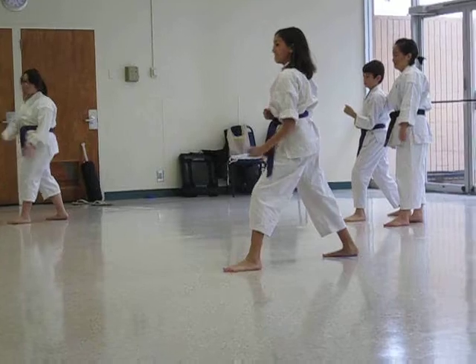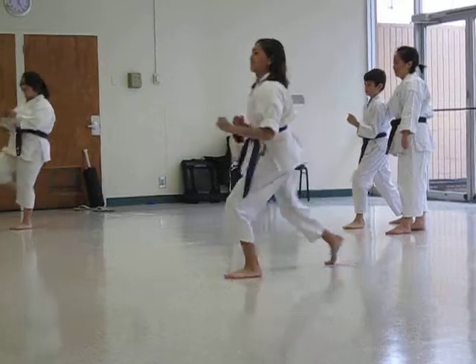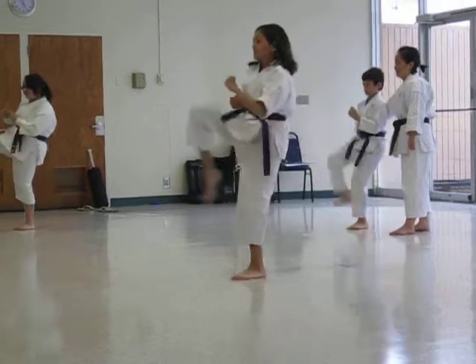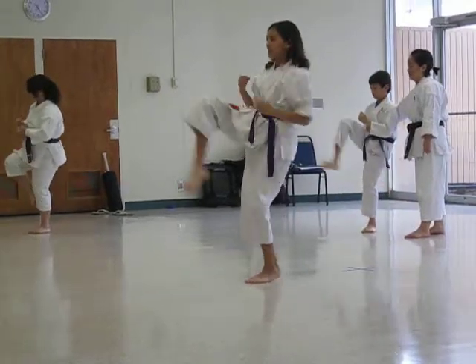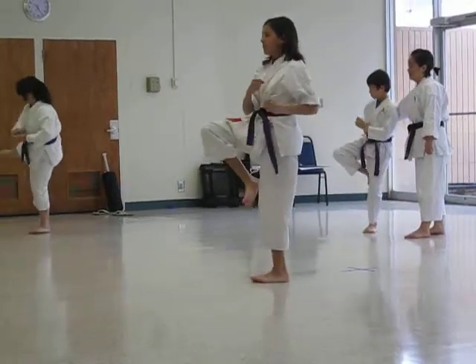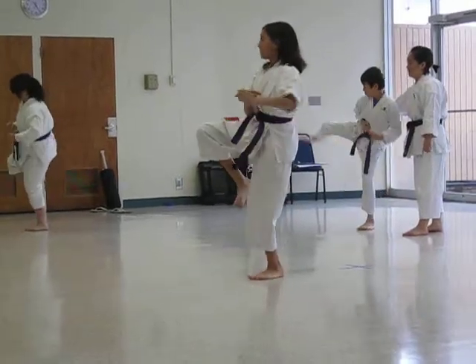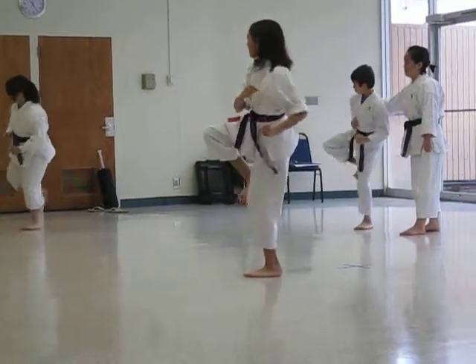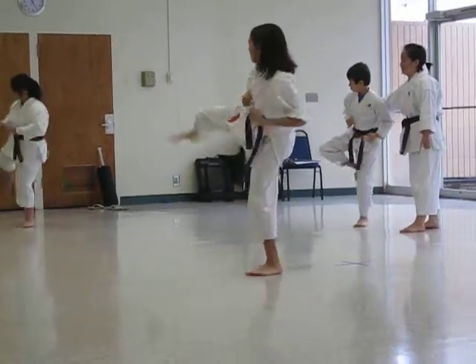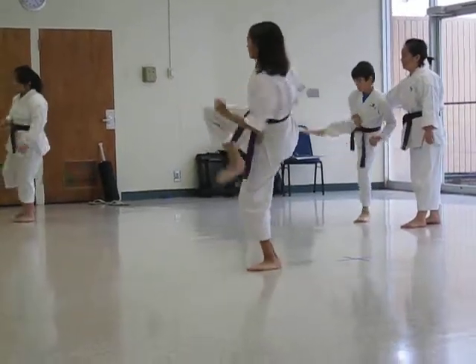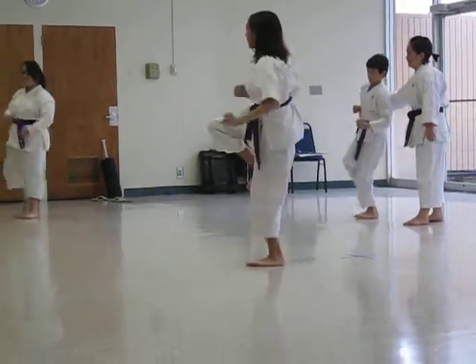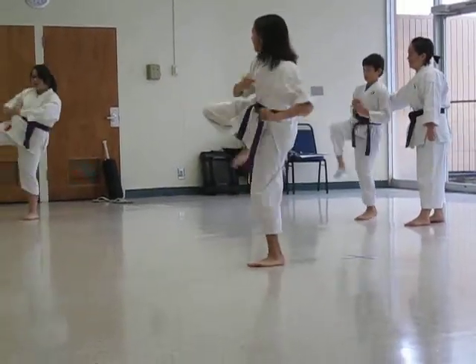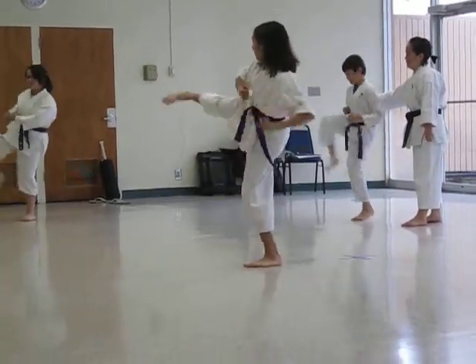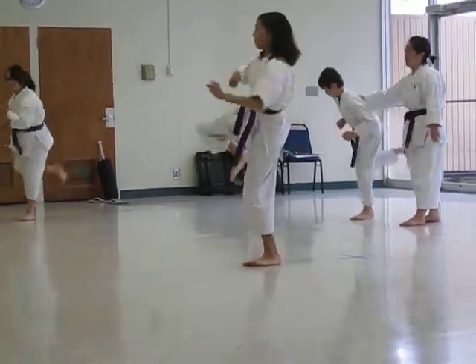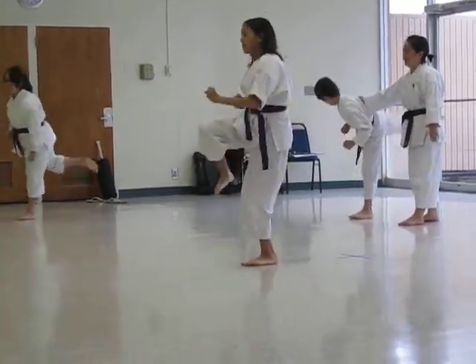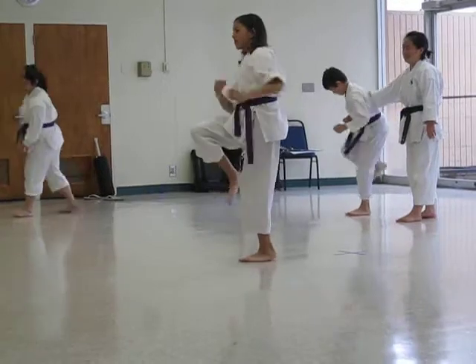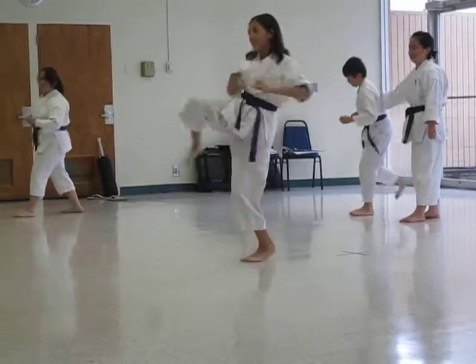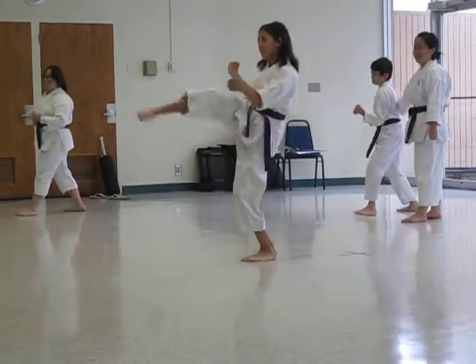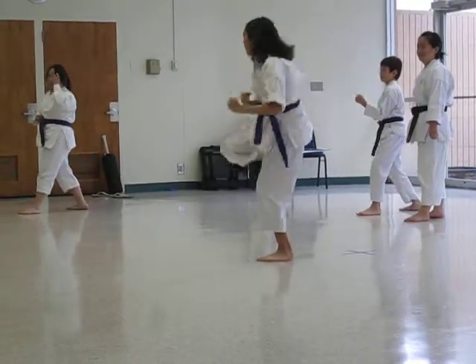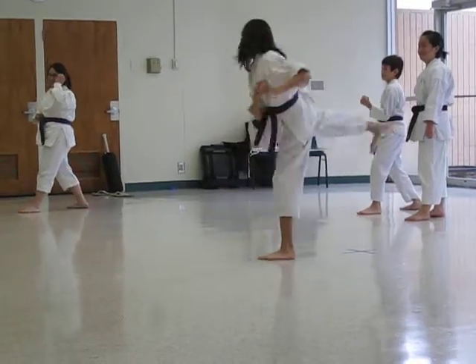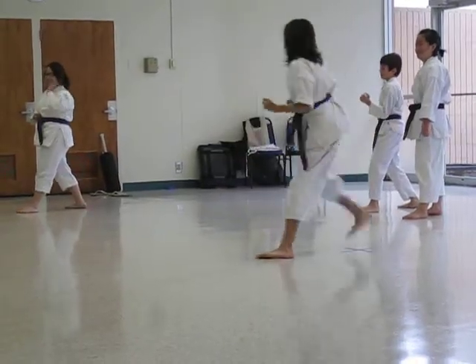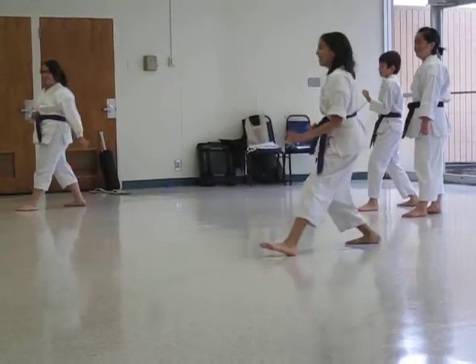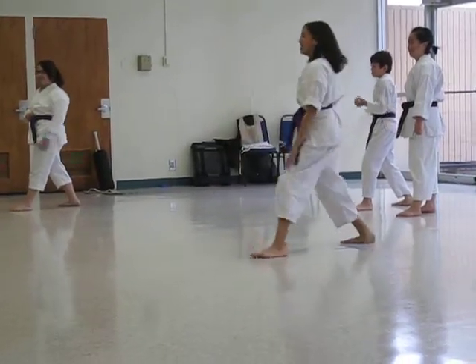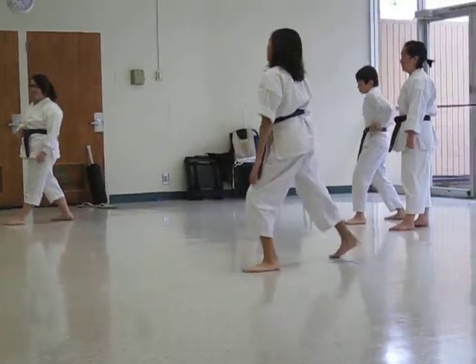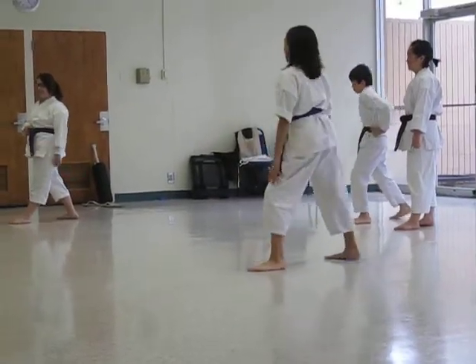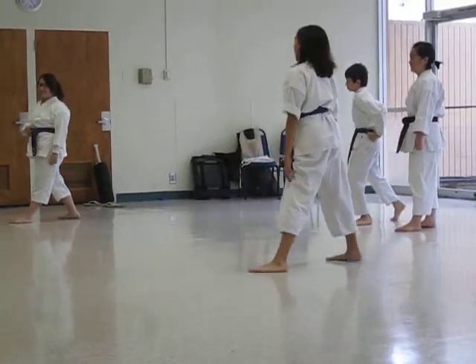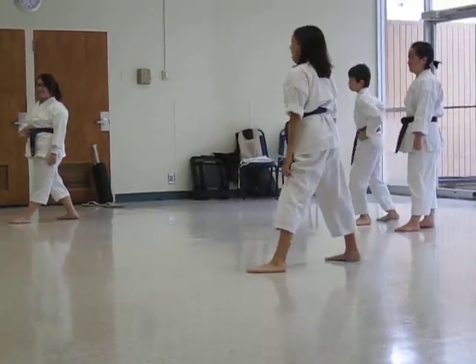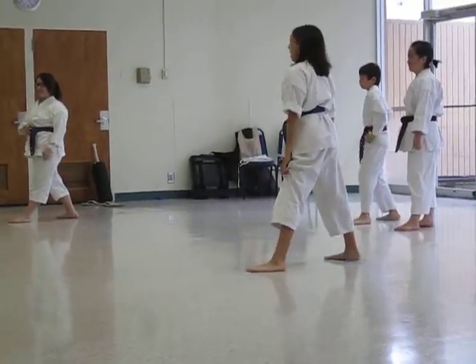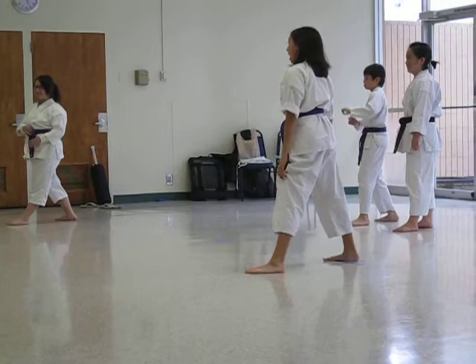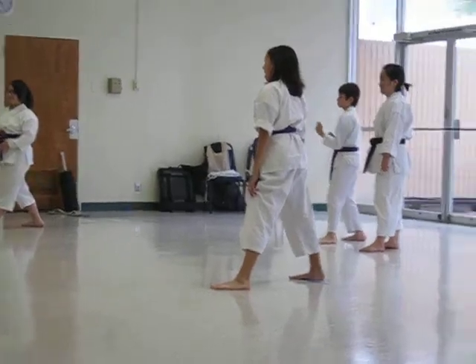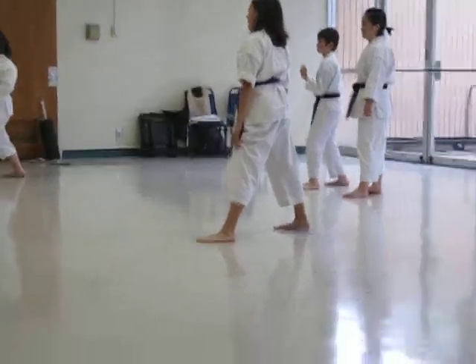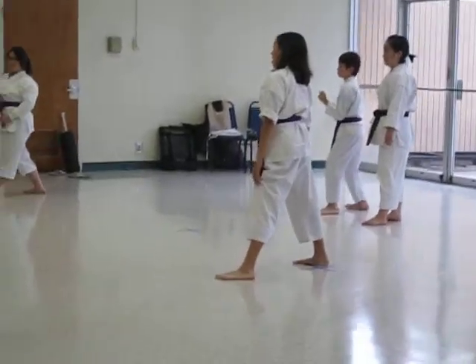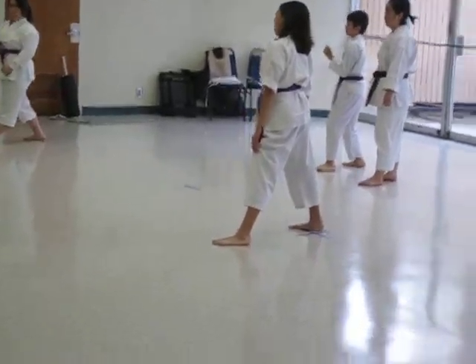Front kick, side snap, side thrust, roundhouse, back kick. Okay, I don't care — it's not high to begin with, but by the end of 200, I want to see a knee high.